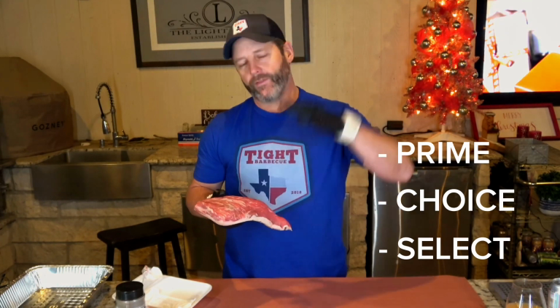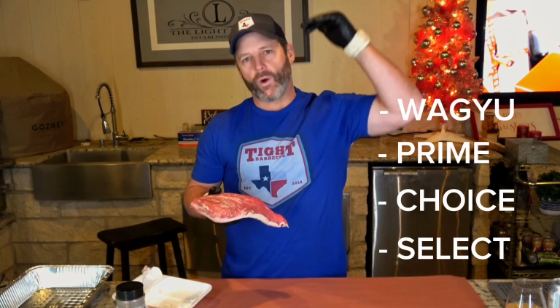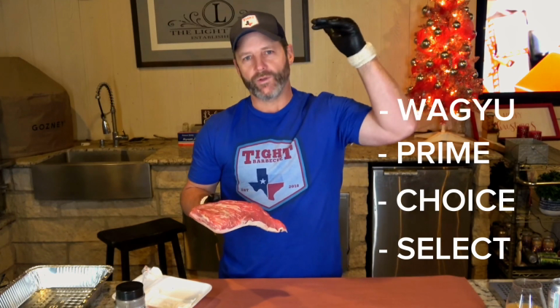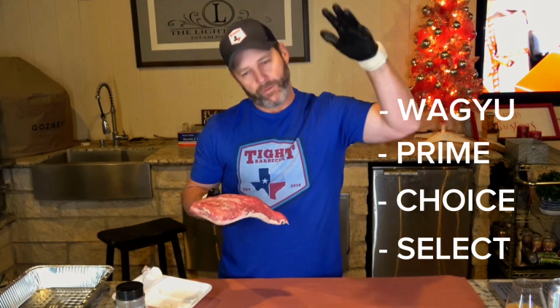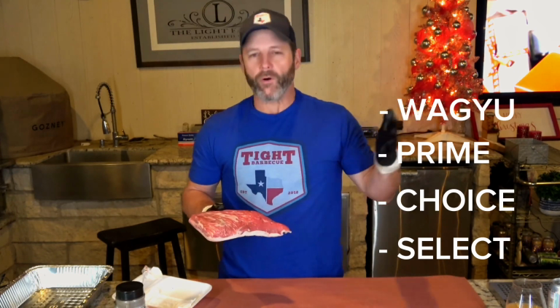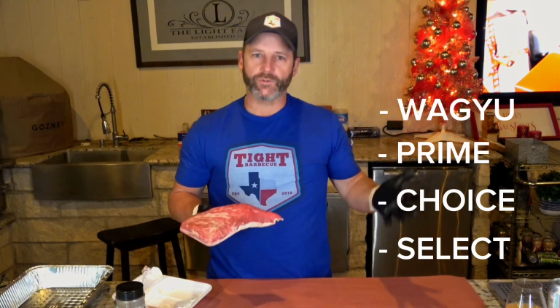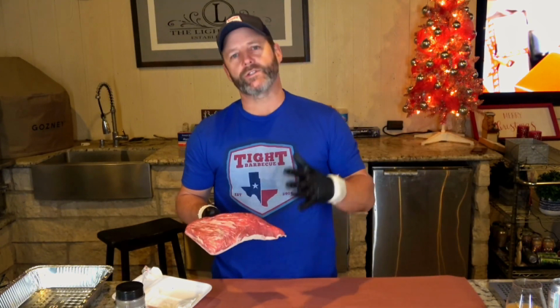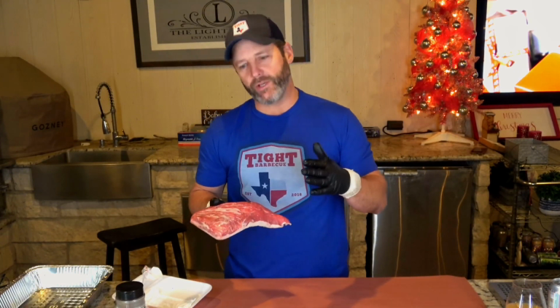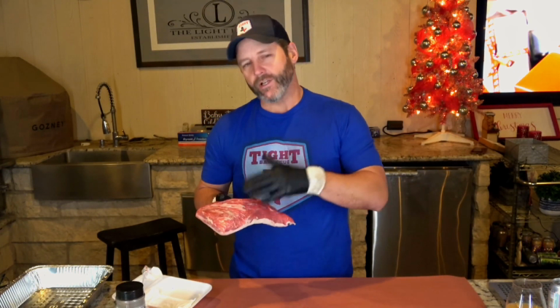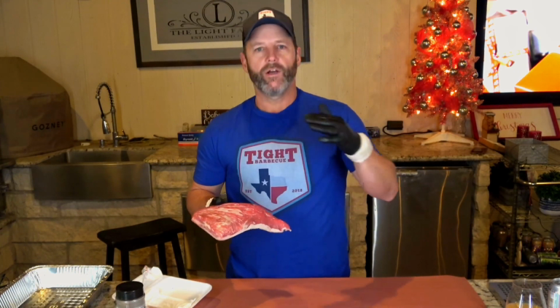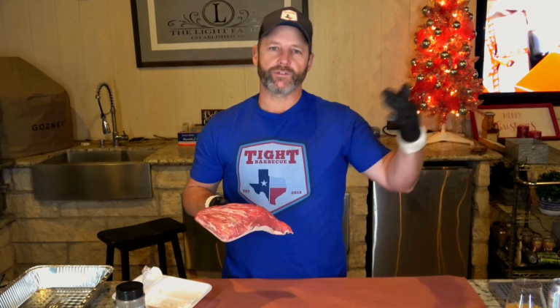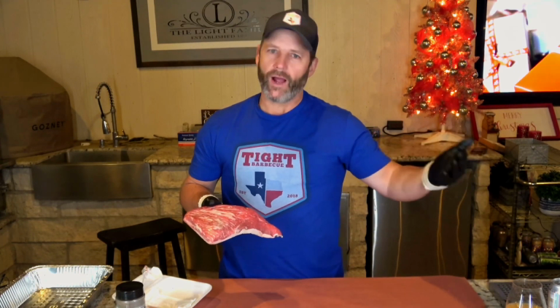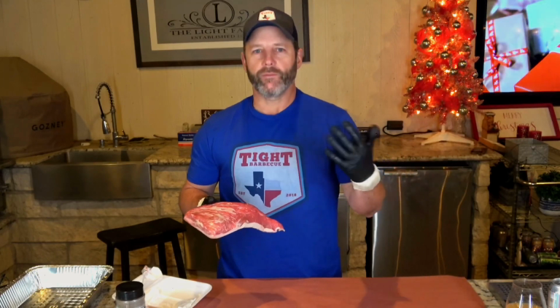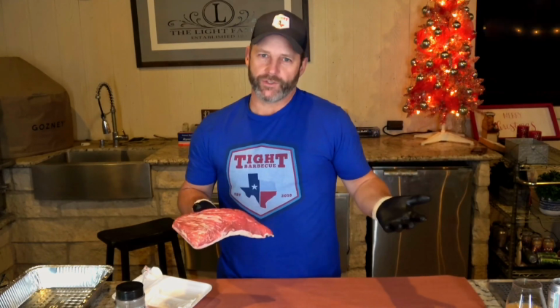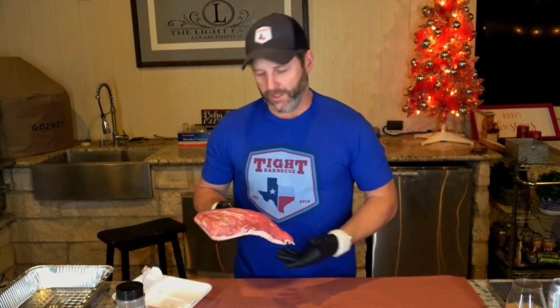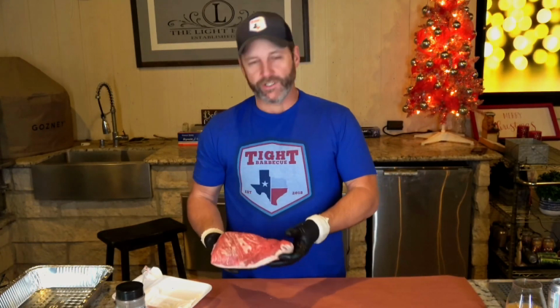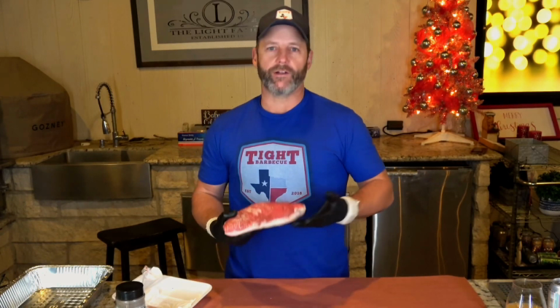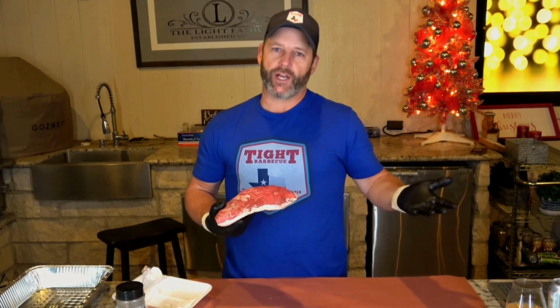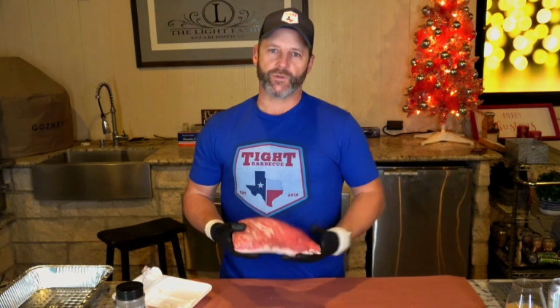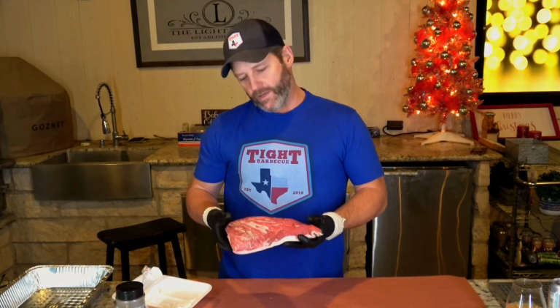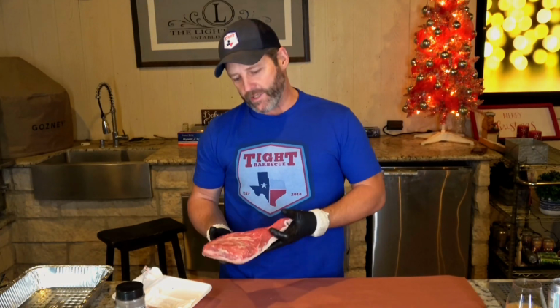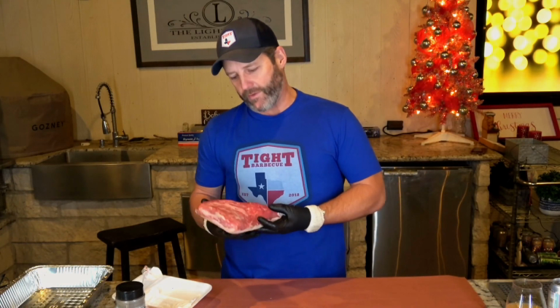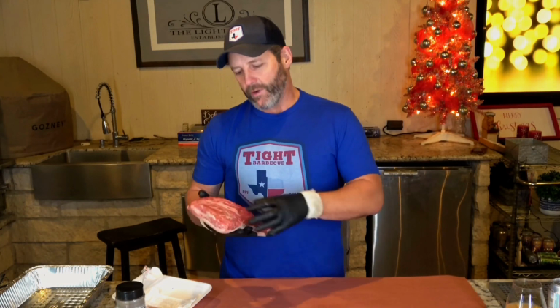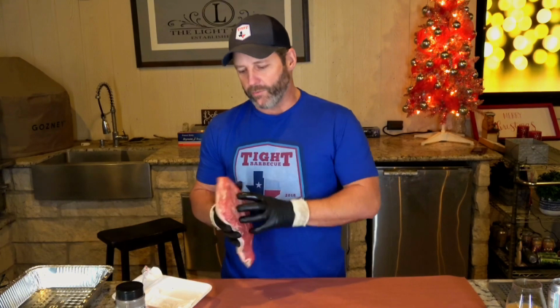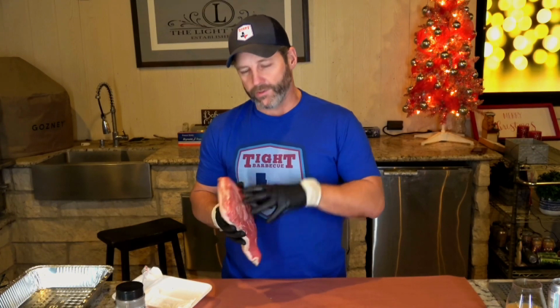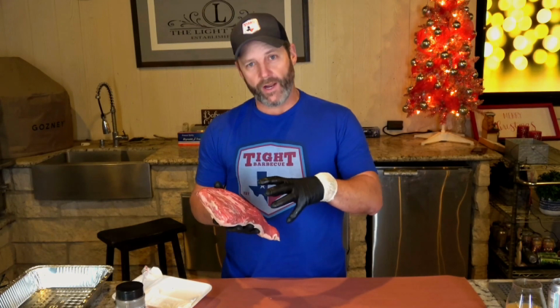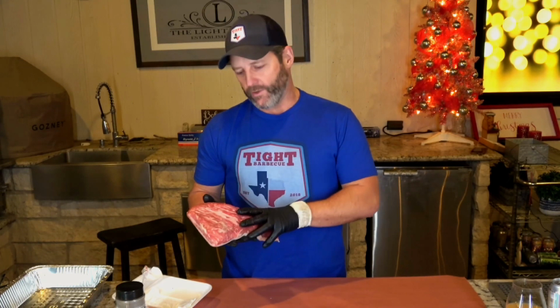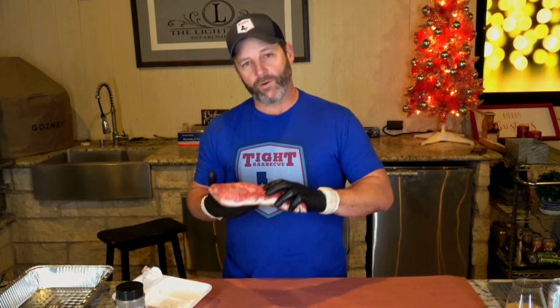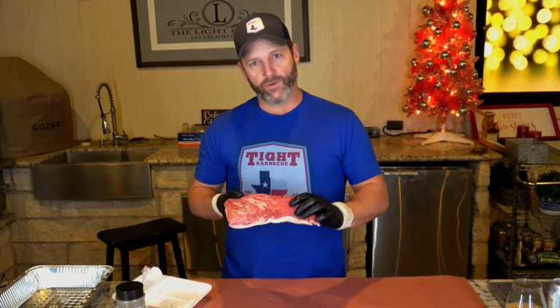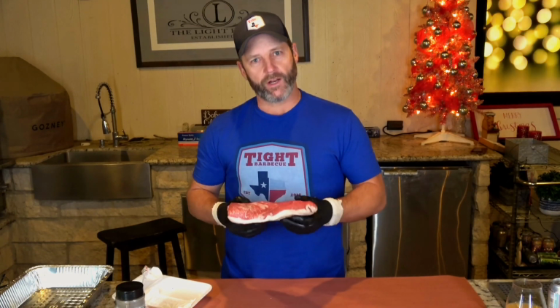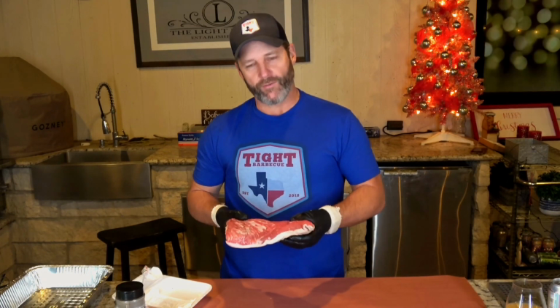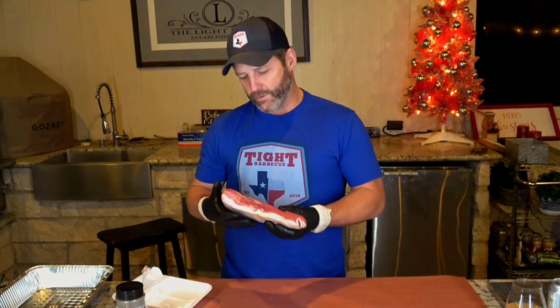Prime is going to have better fat that renders through like a steak and gives you that flavor. Then of course there's wagyu at the top end. For most grocery stores it's going to be select, choice, or prime. Sometimes you get lucky on the big chain grocery stores and they'll mislabel something that's super marbled — definitely grab those.